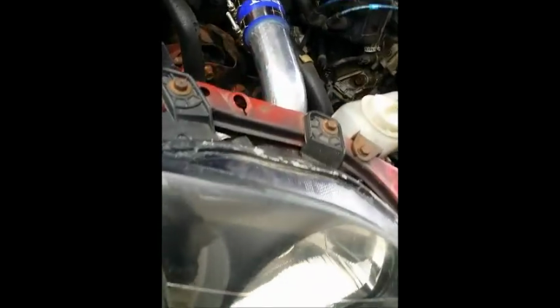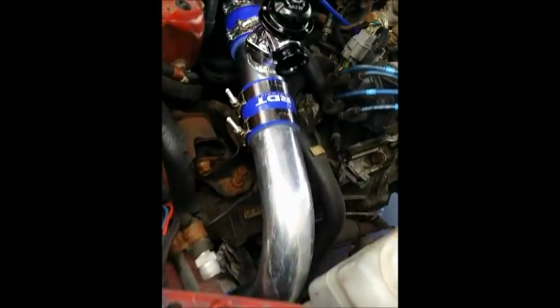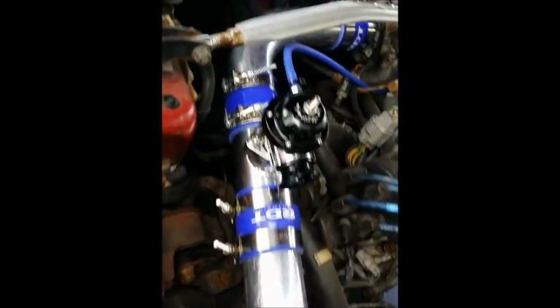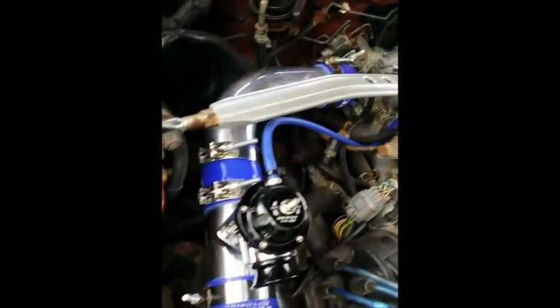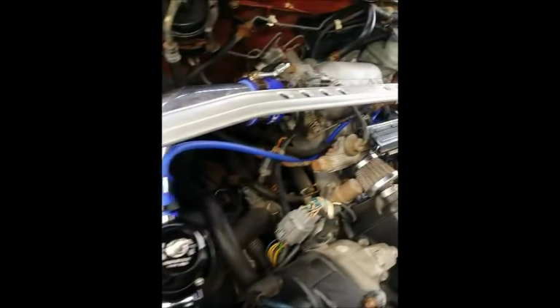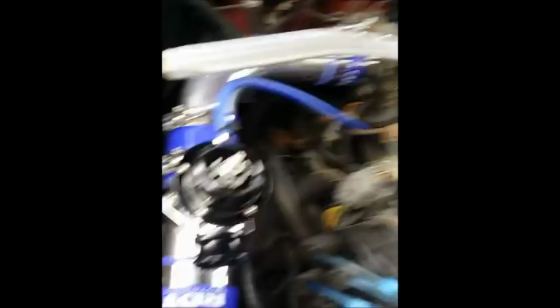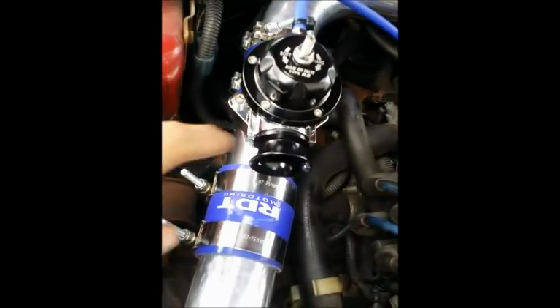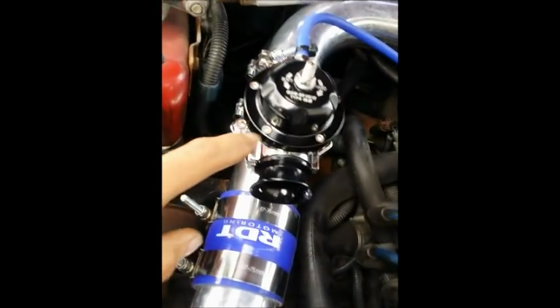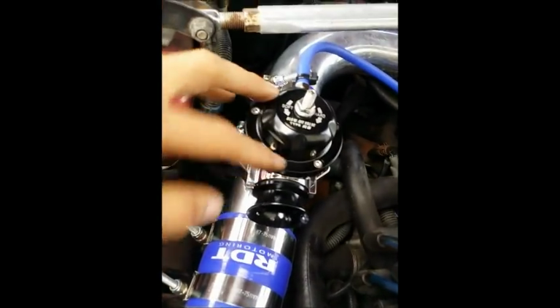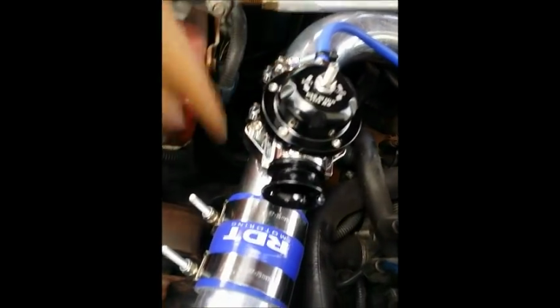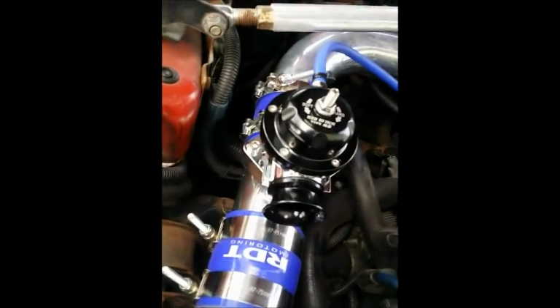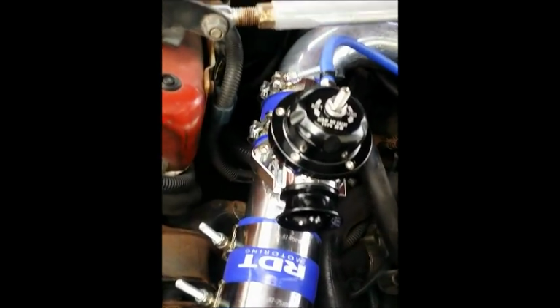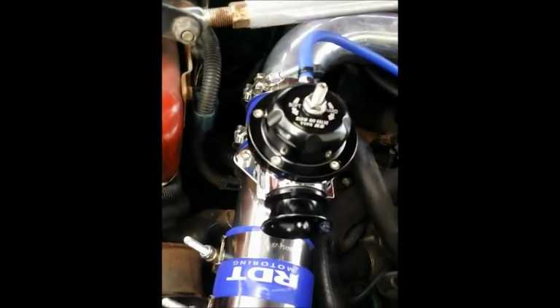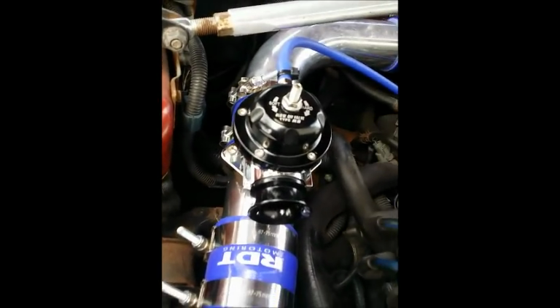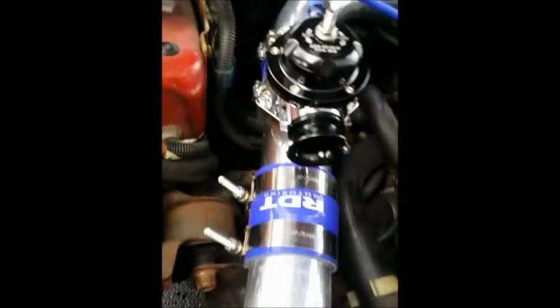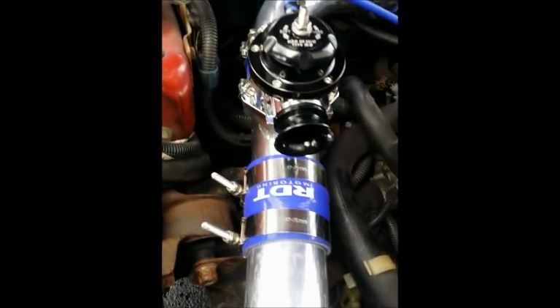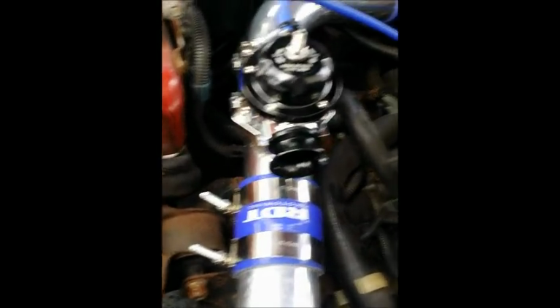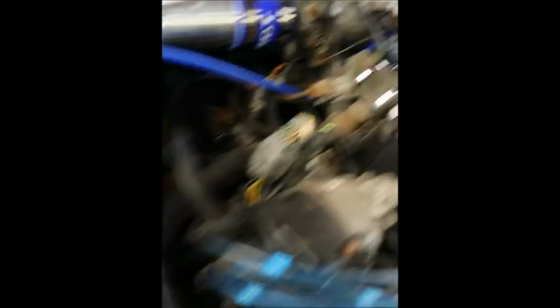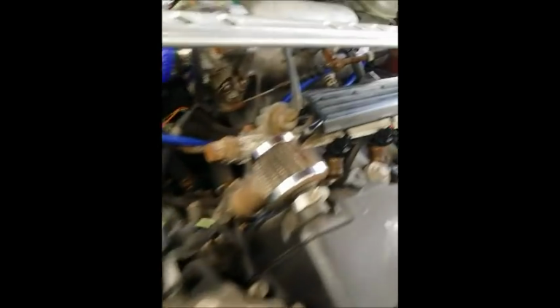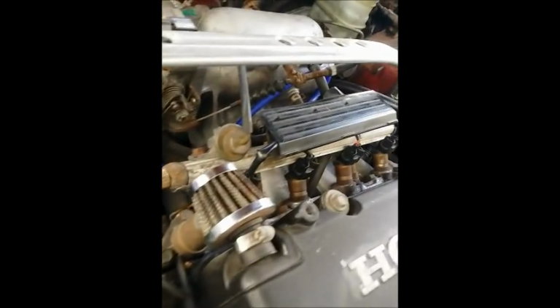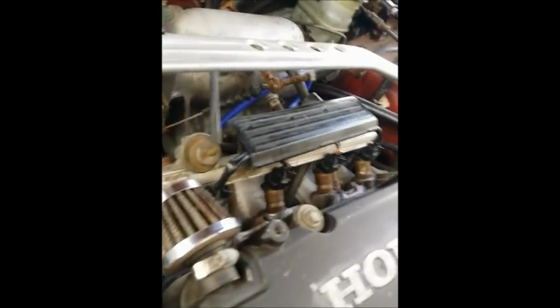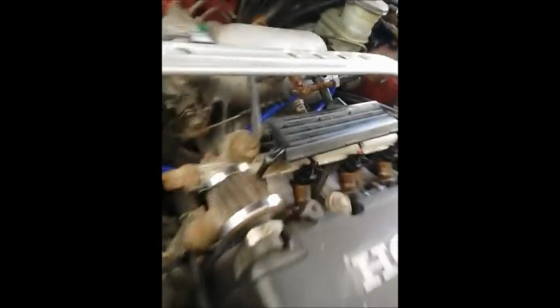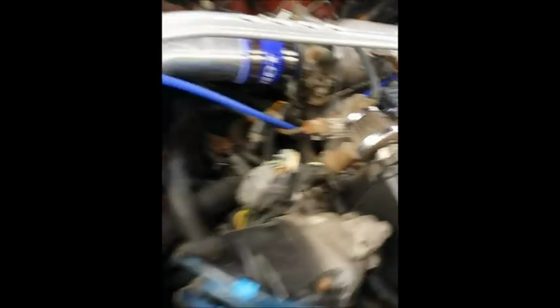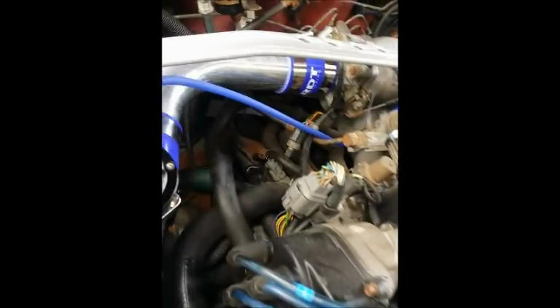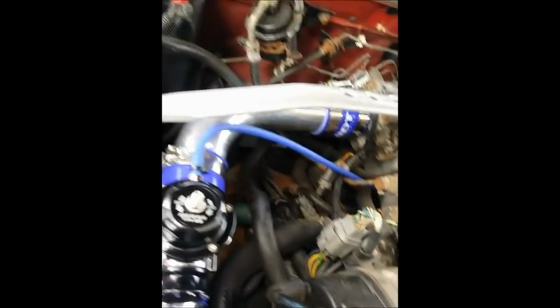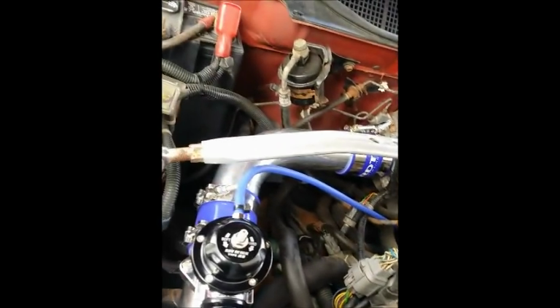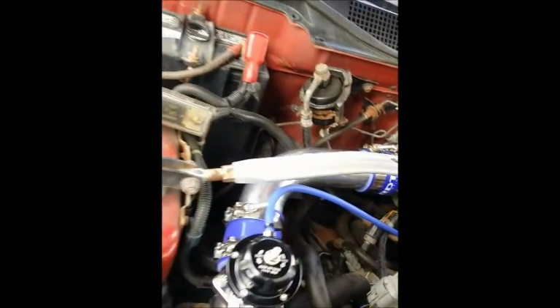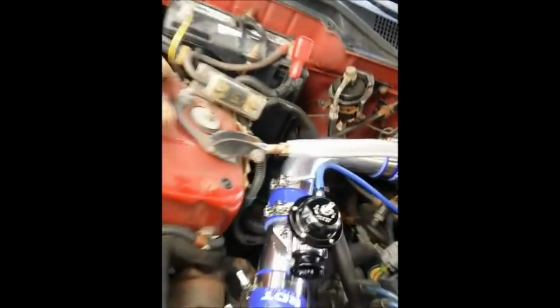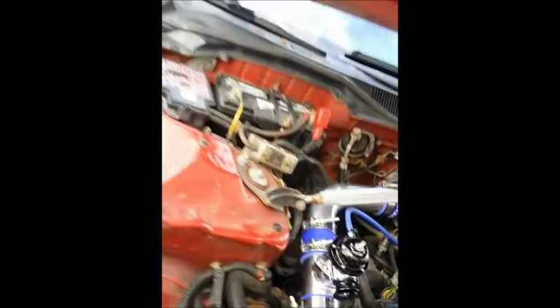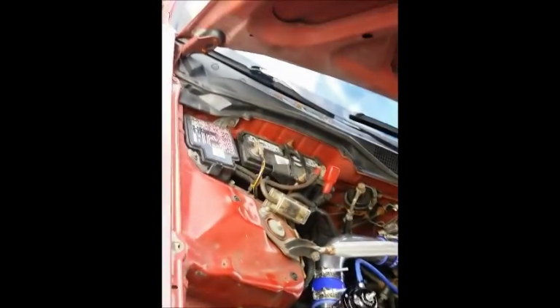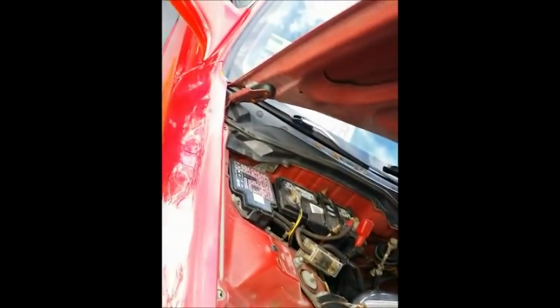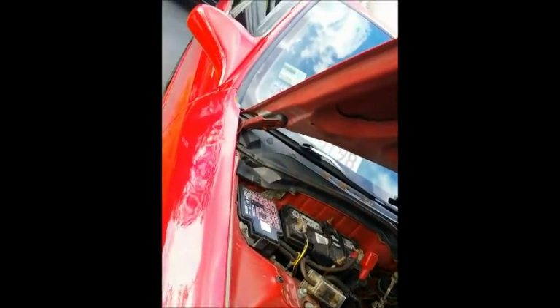That goes back up top to the intake manifold. We got an RS-type blow-off valve. We're gonna be putting in 1000cc injectors, and we'll also be converting this car to Hondata as well as a Walbro 255 pump.